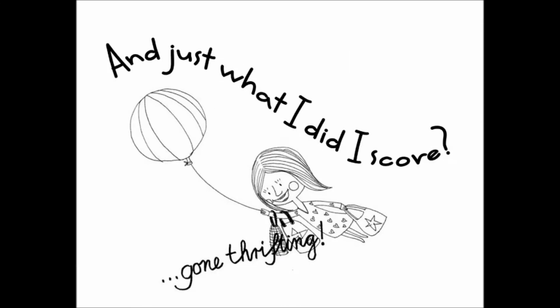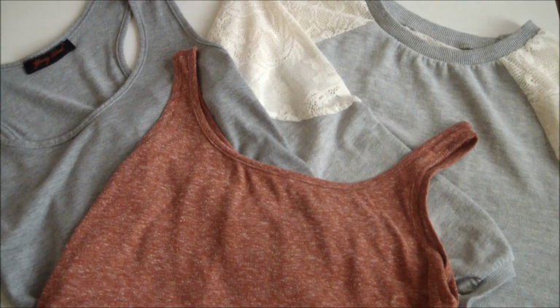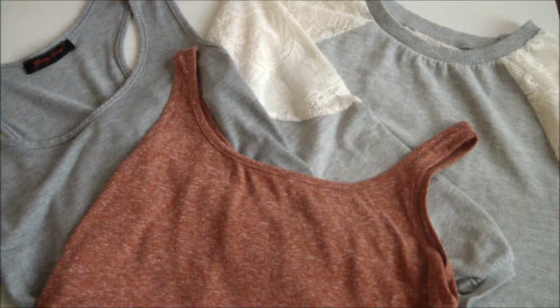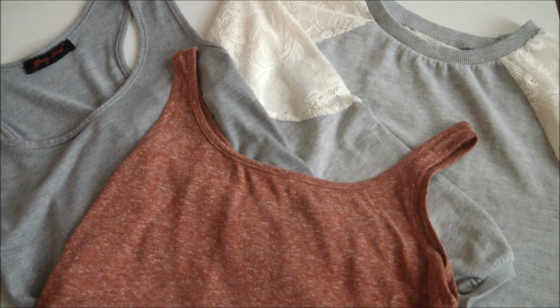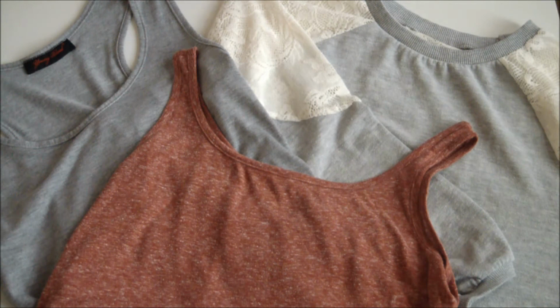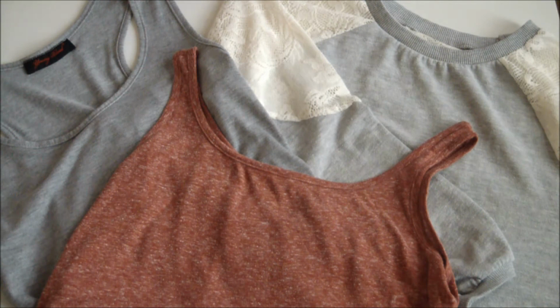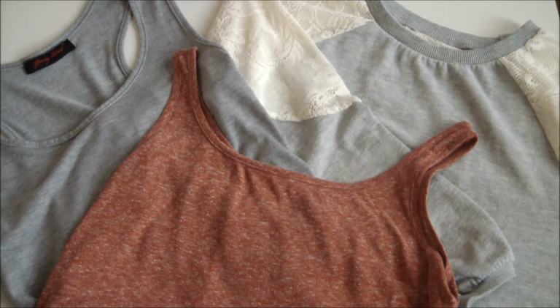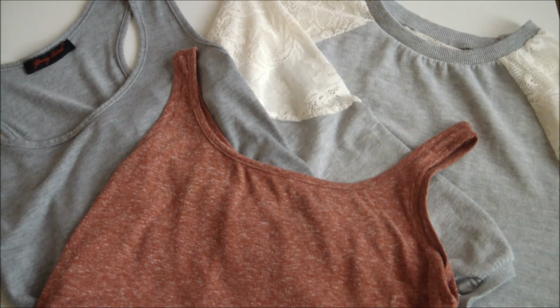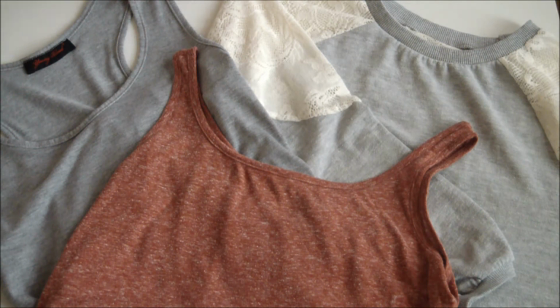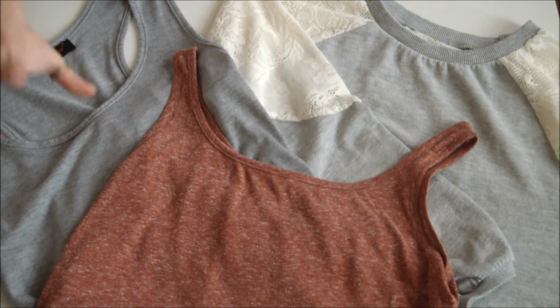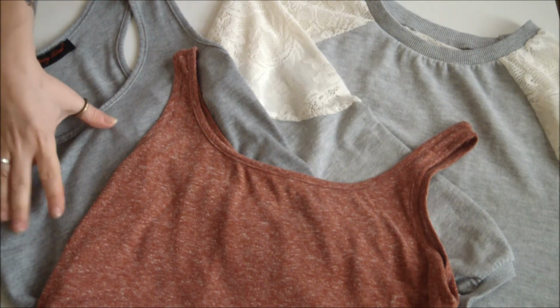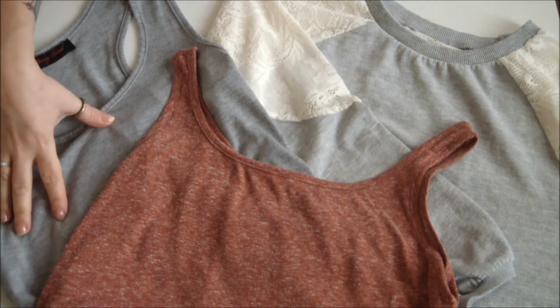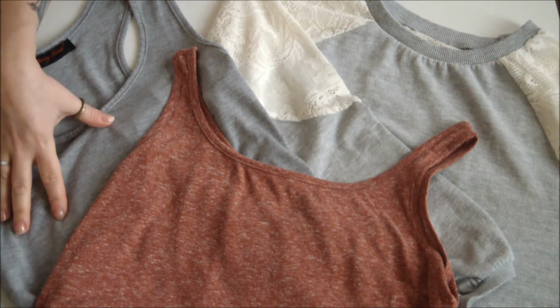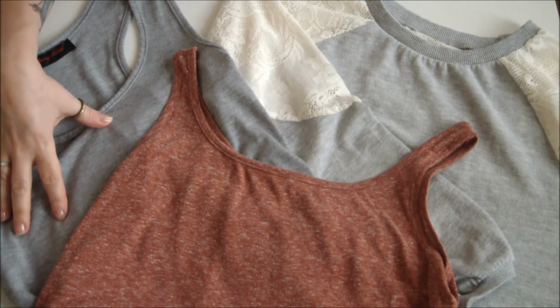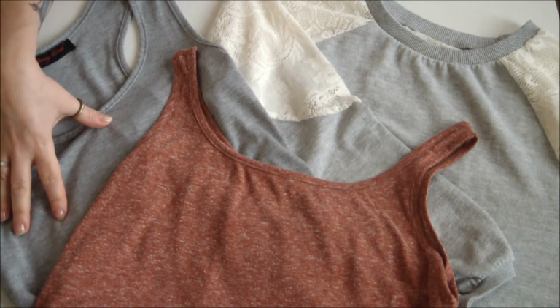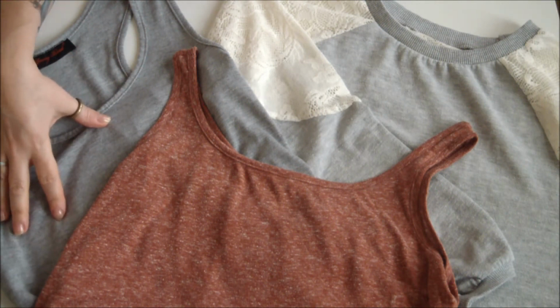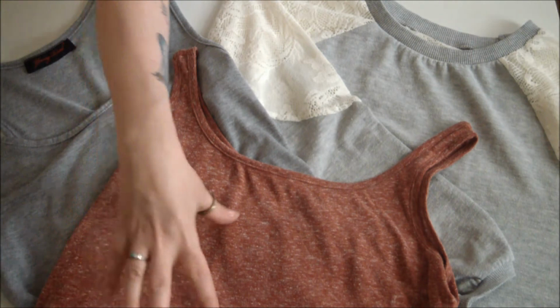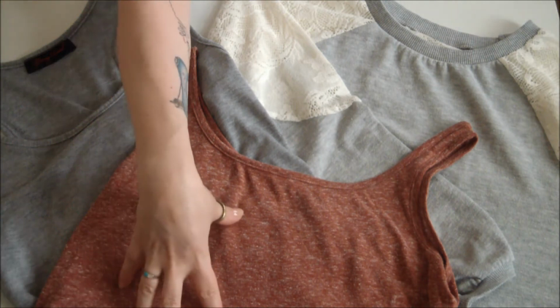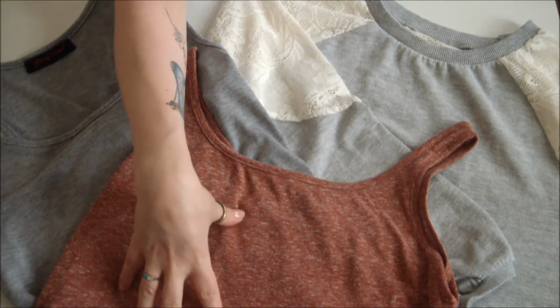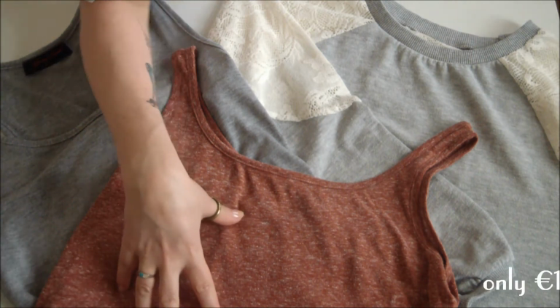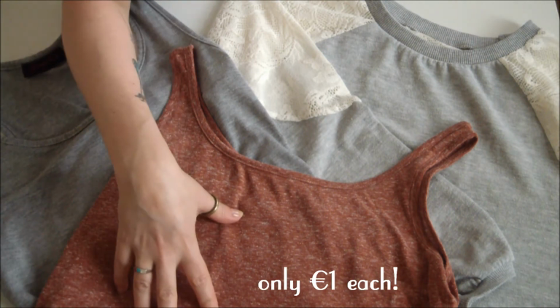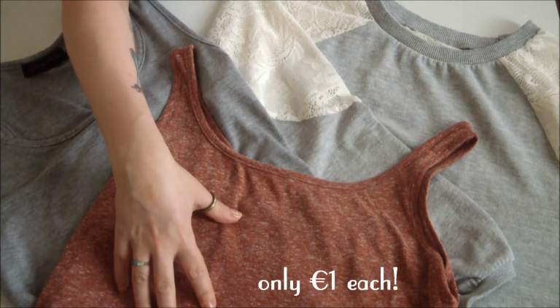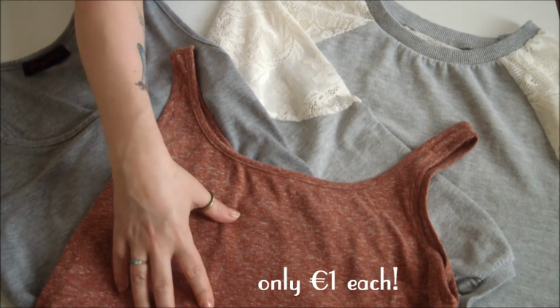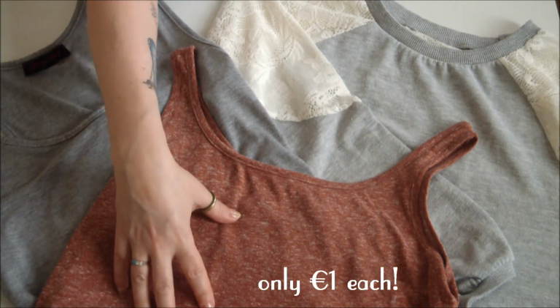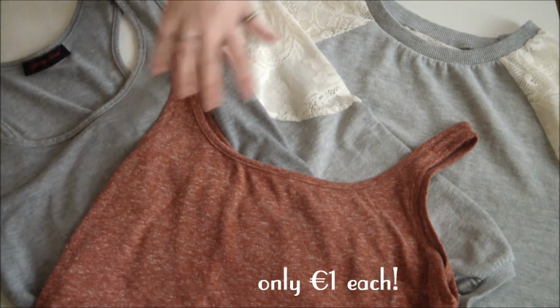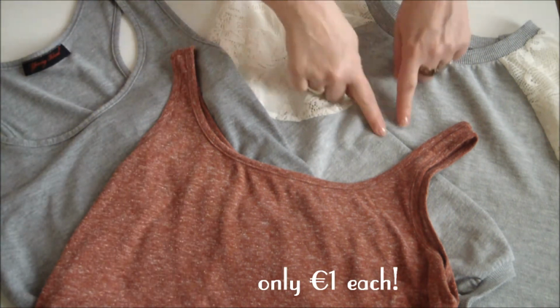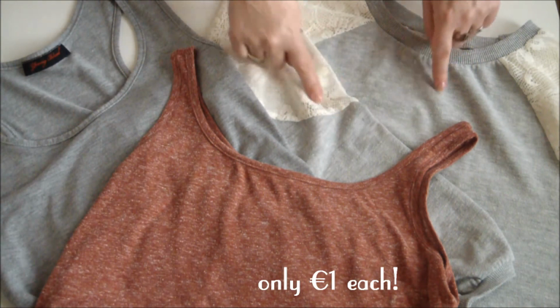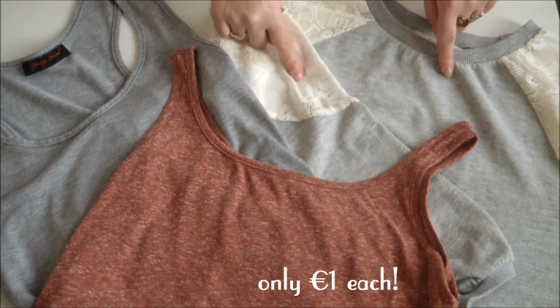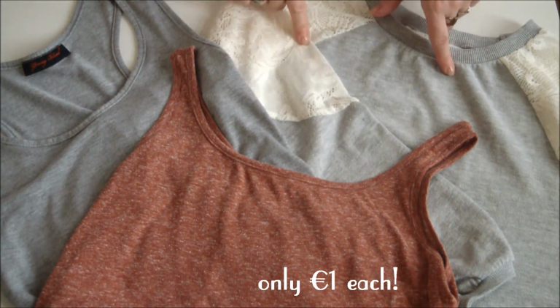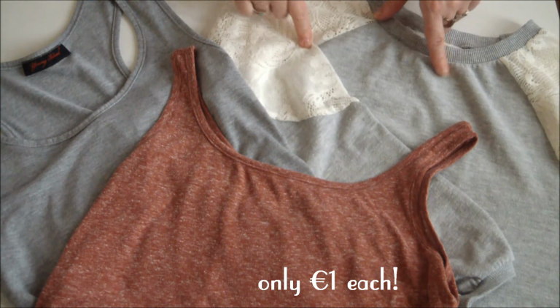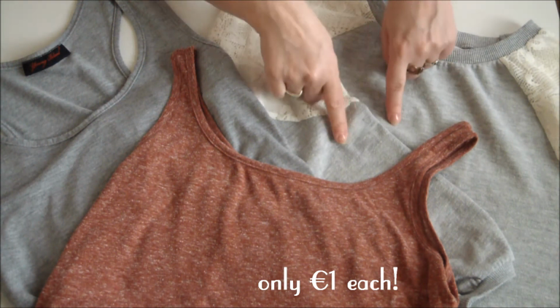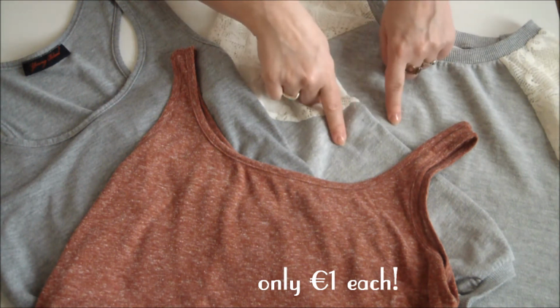My first flea market scores of the day were a fabulous jersey maxi dress, a groove-tastically soft tank top, and a stunning lace sweatshirt.